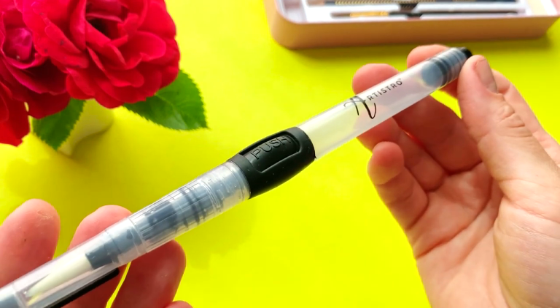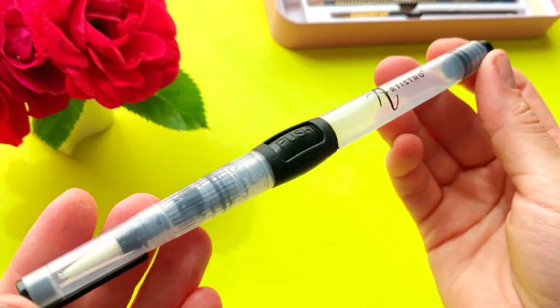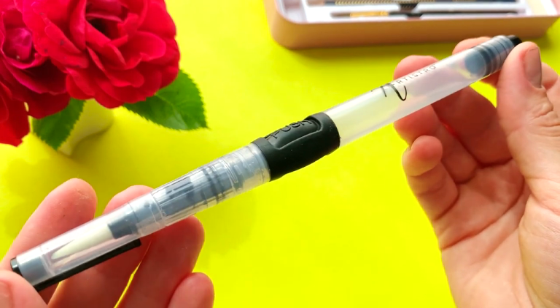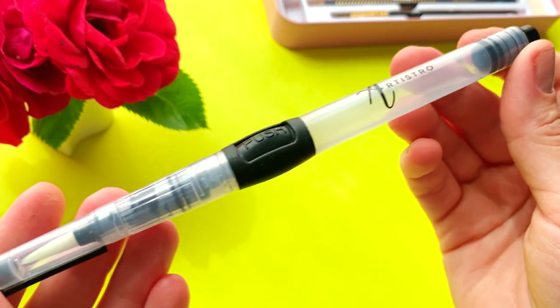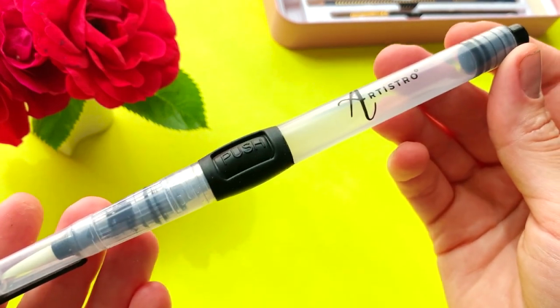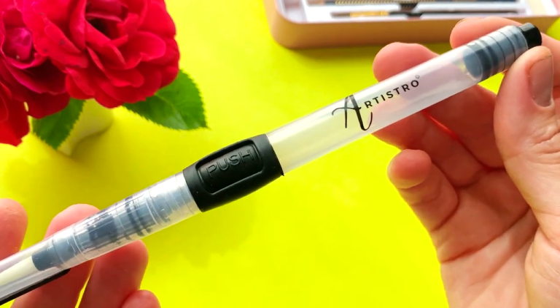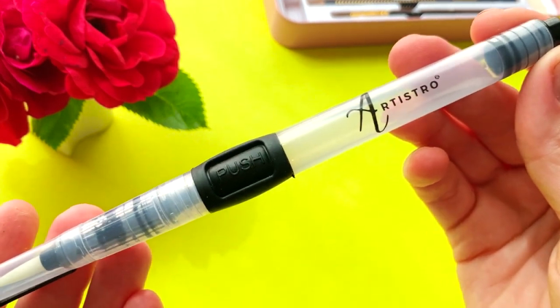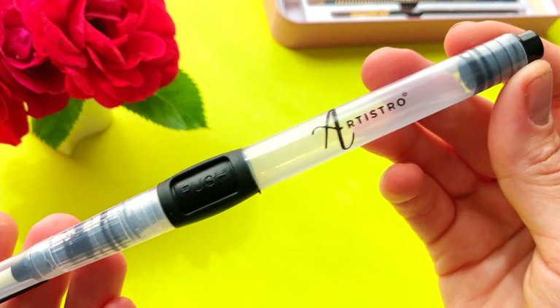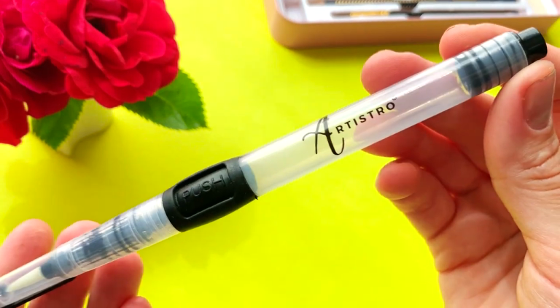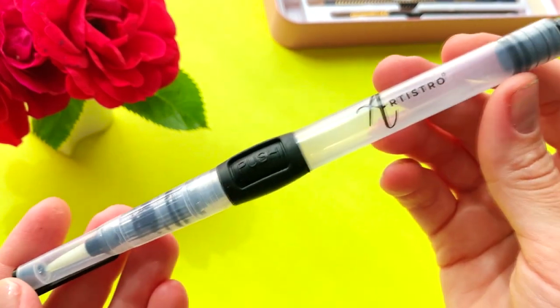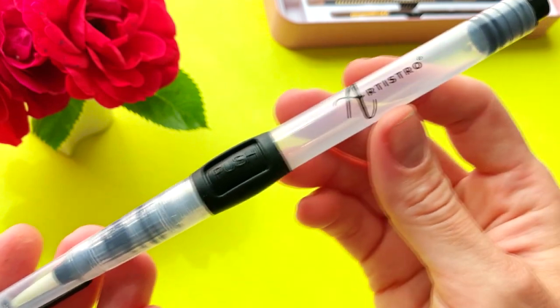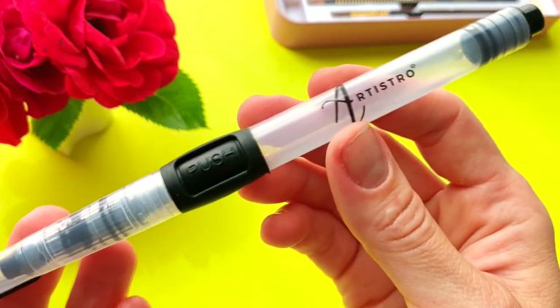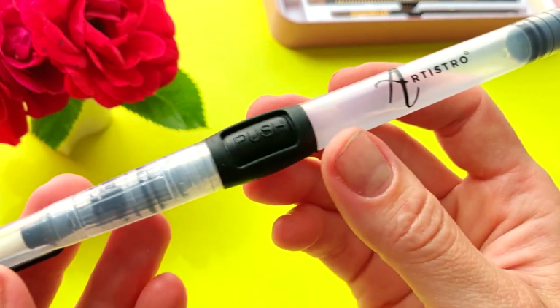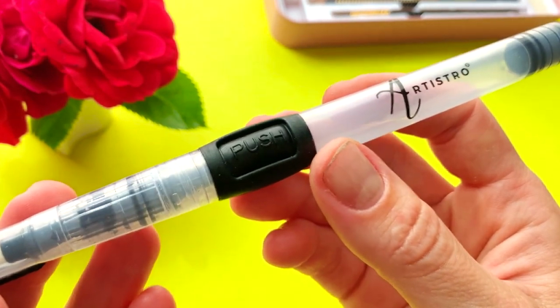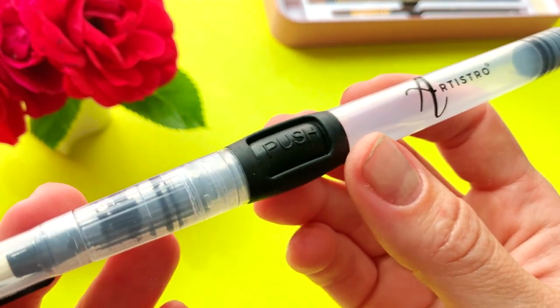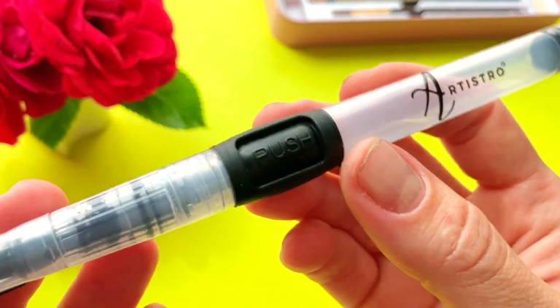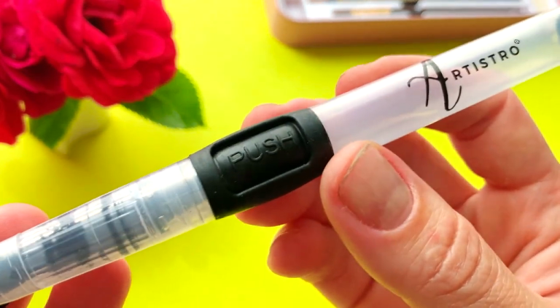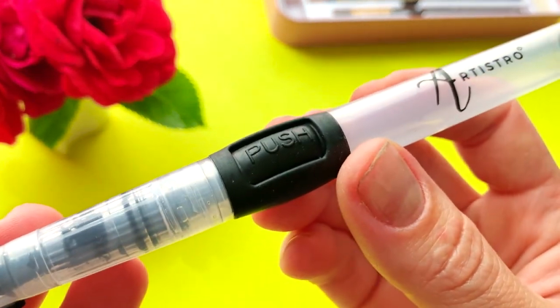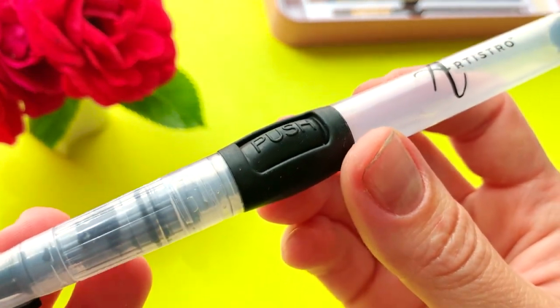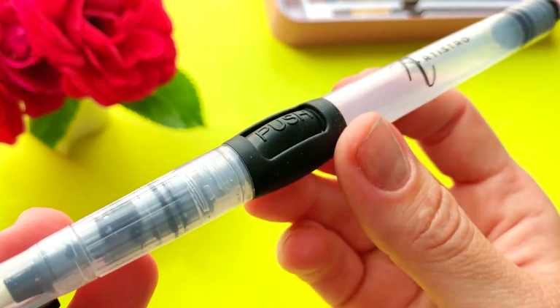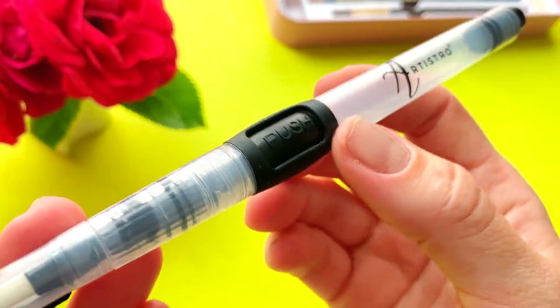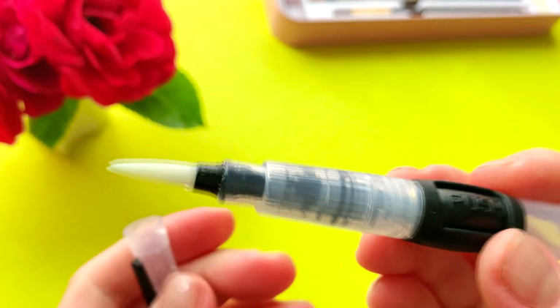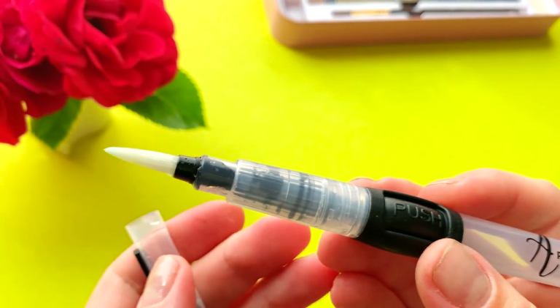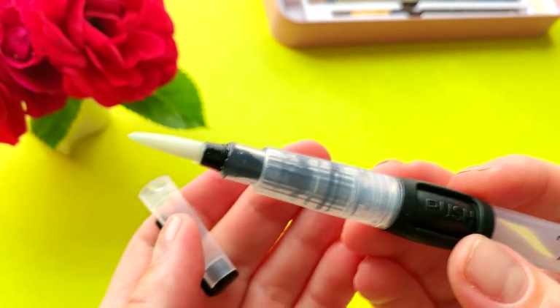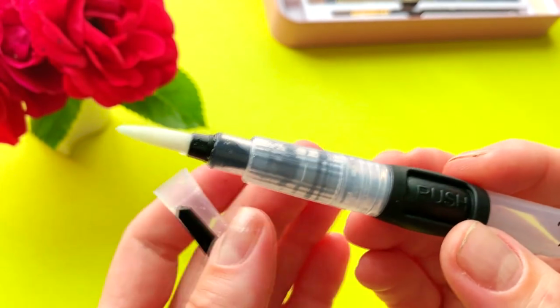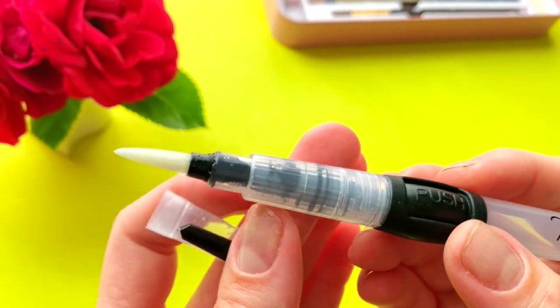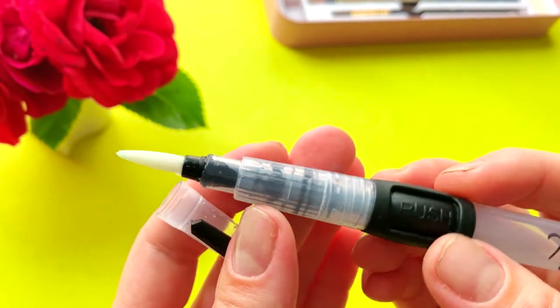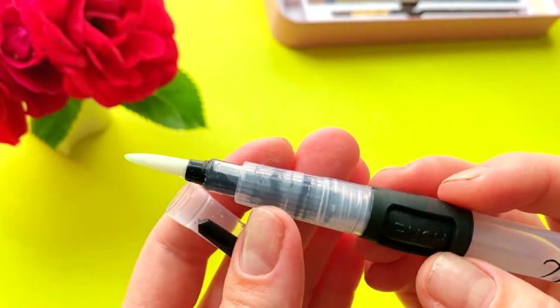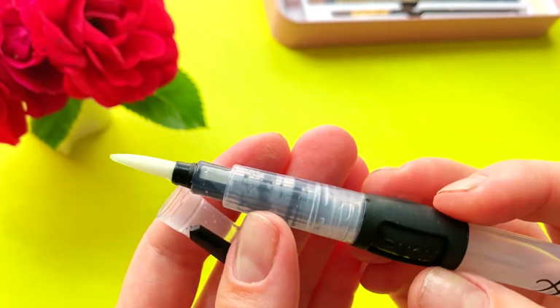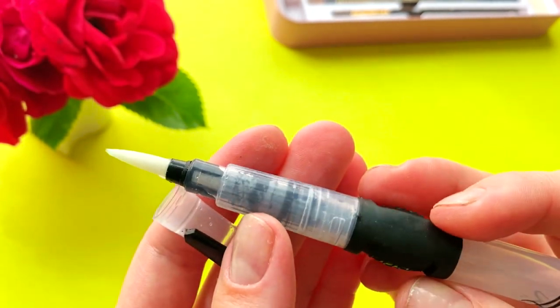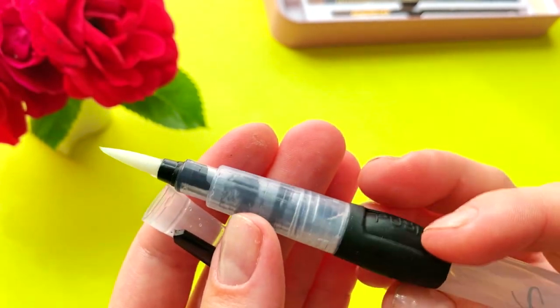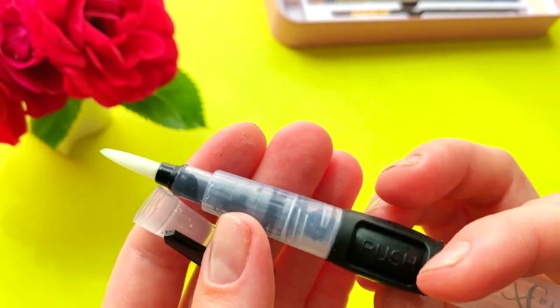Our t-shirt watercolor set includes a medium-sized water brush pen. The bristles of a water brush are normally just moist or damp — they're not dripping wet. To get more water in the water brush's bristles, squeeze the water reservoir.